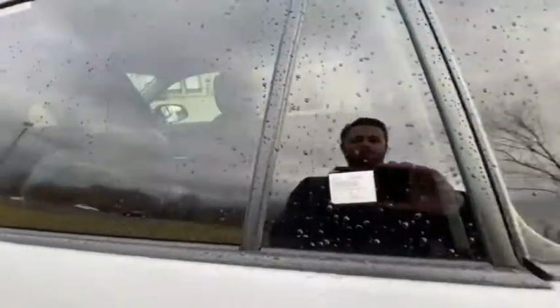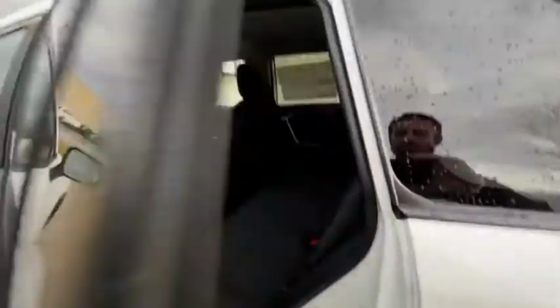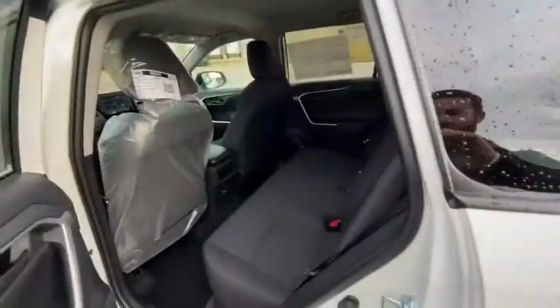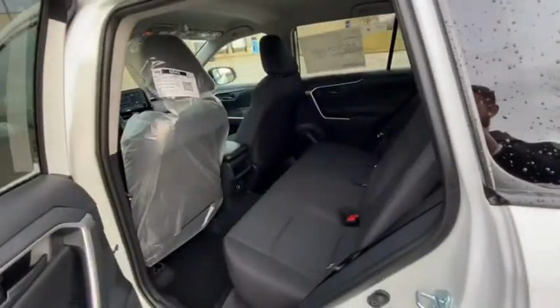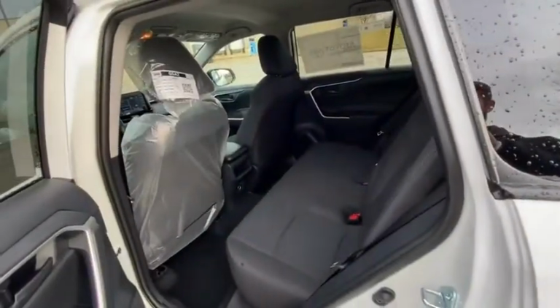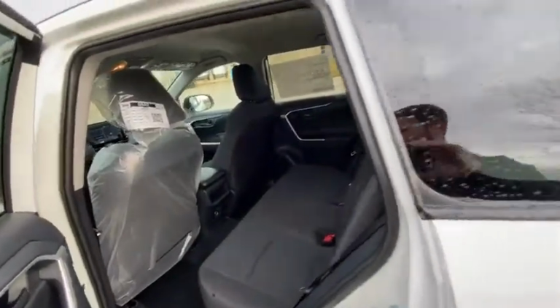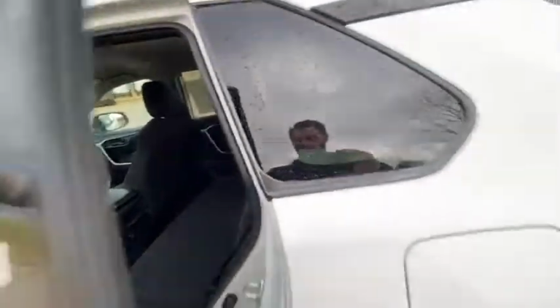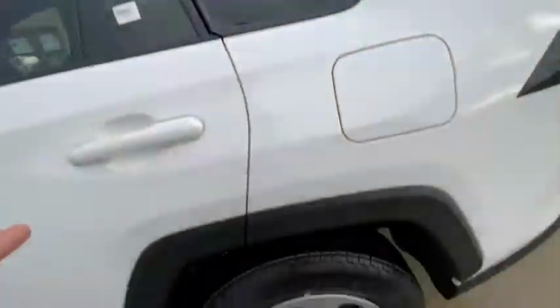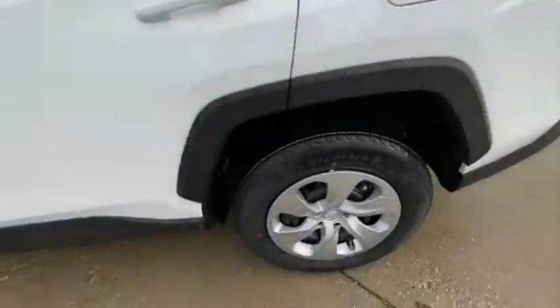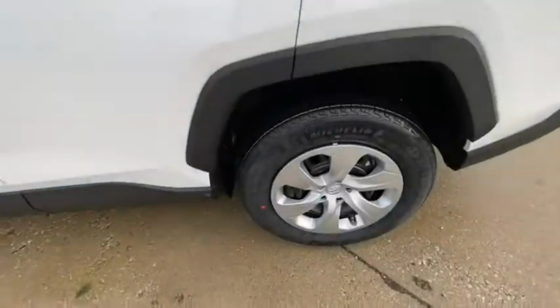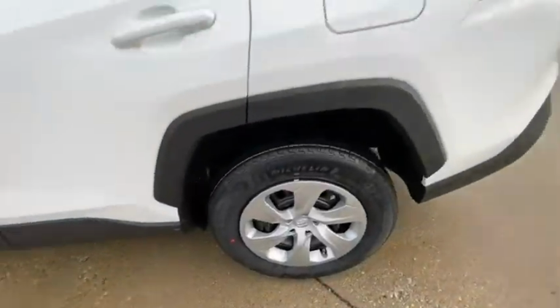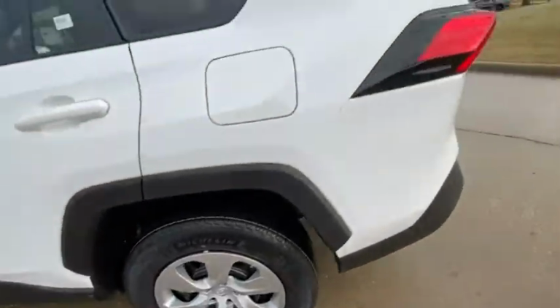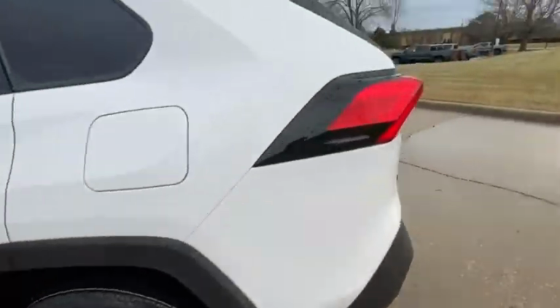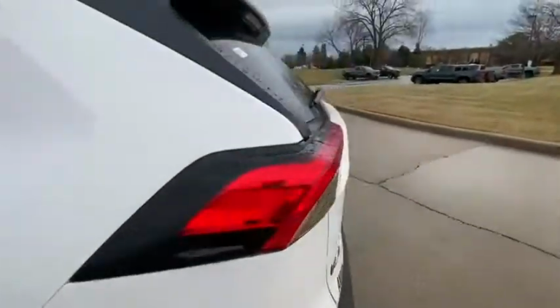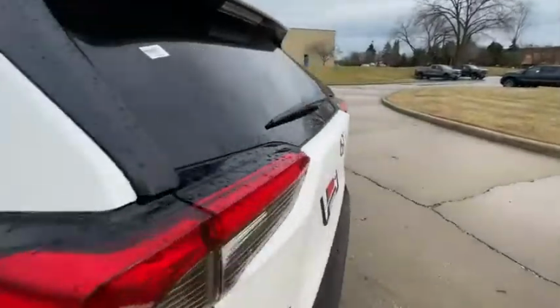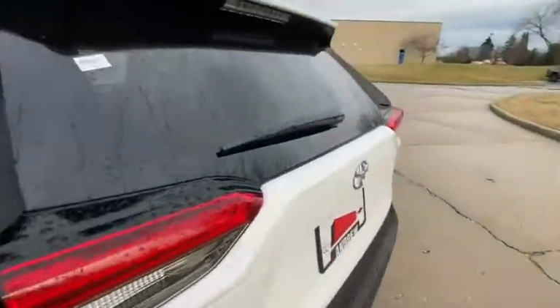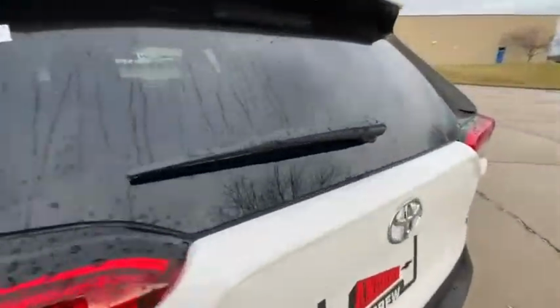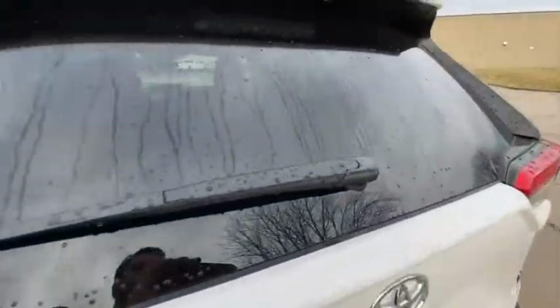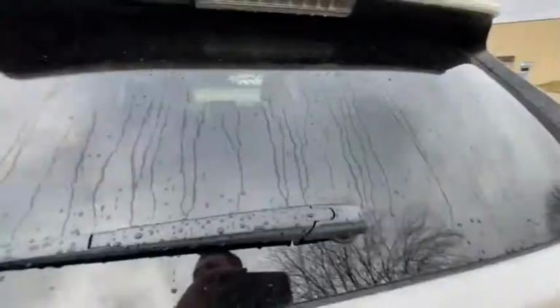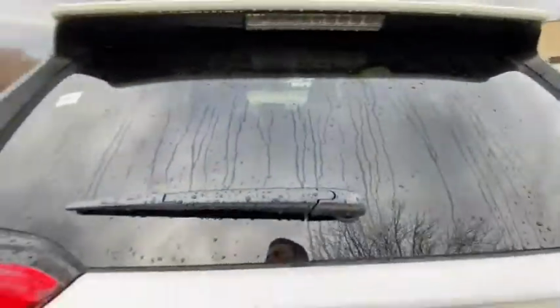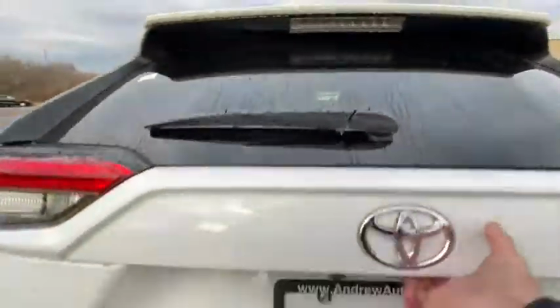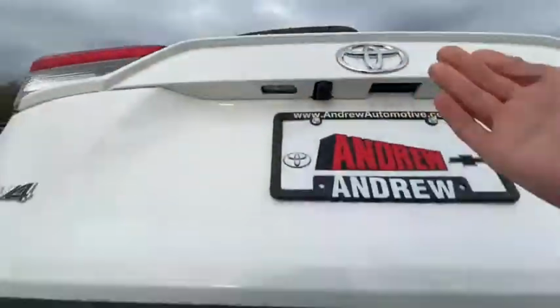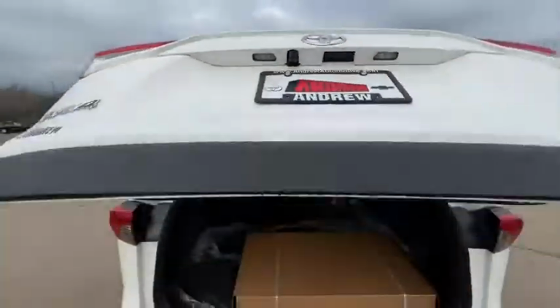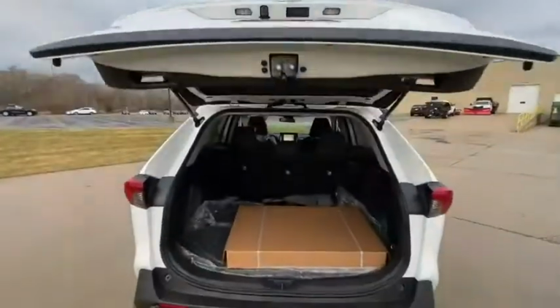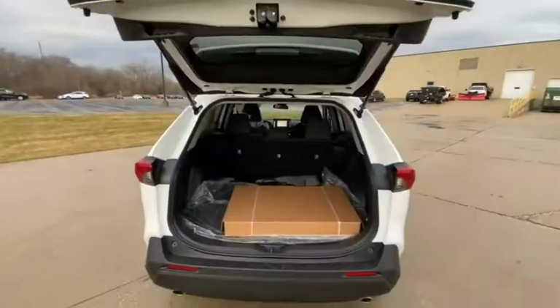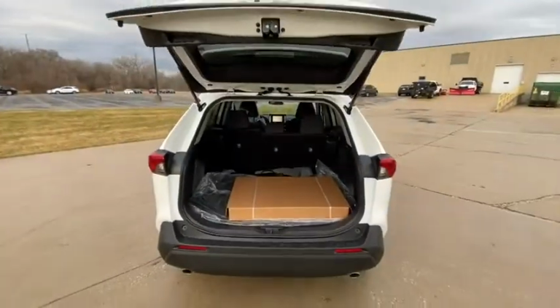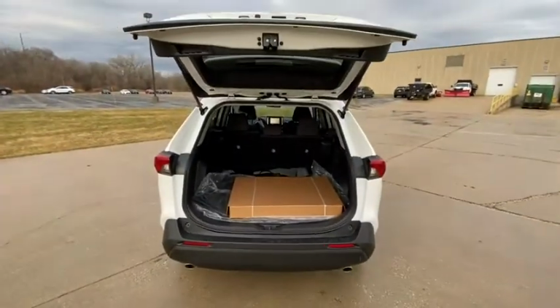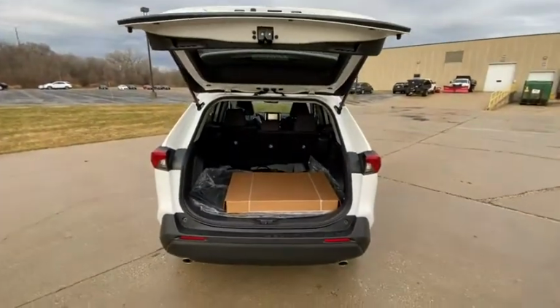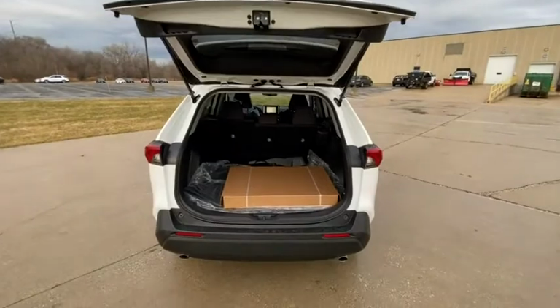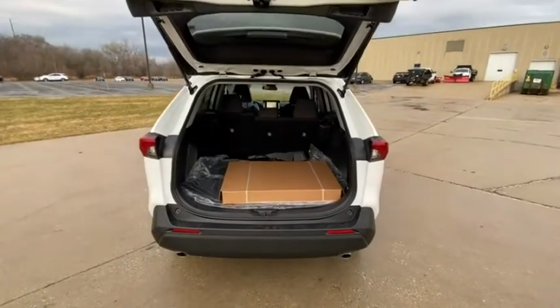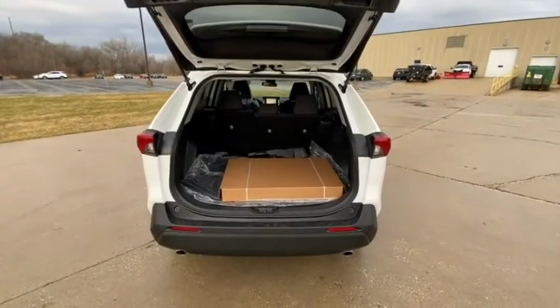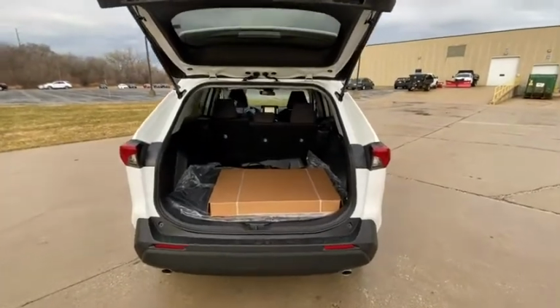Tachometer, overhead console, panic alarm, remote keyless entry, rear window wiper, driver vanity mirror, front reading lamps, tilt steering wheel, front bucket seats. Come see the car for yourself.